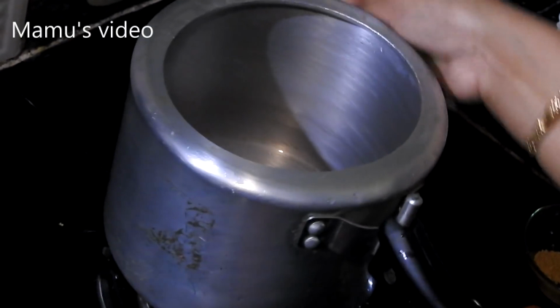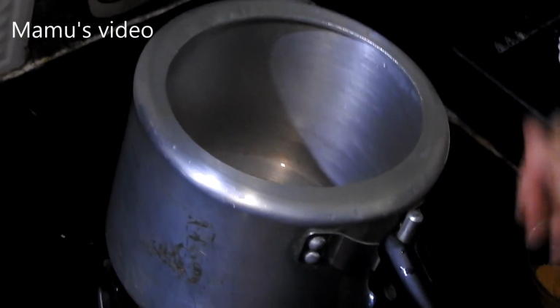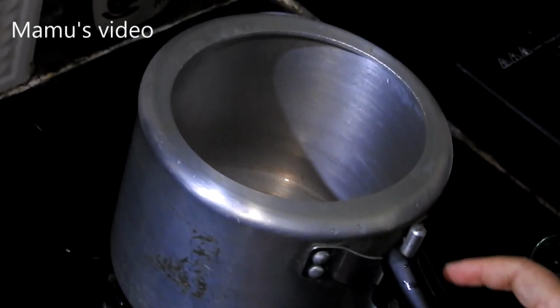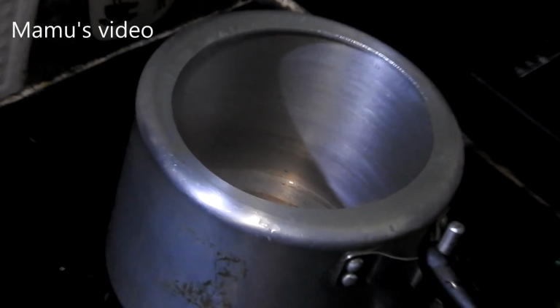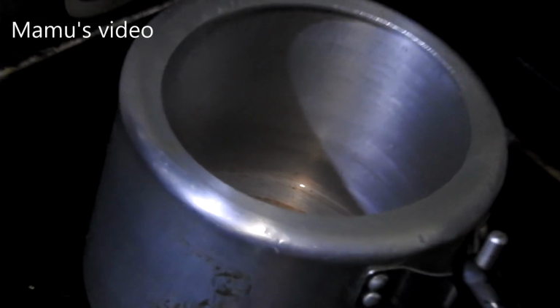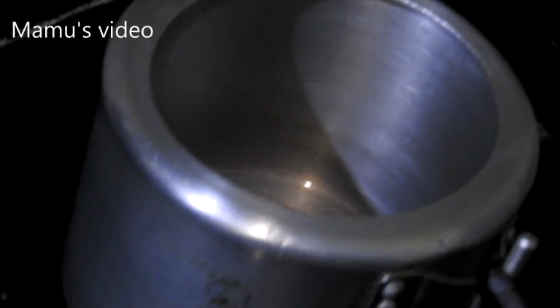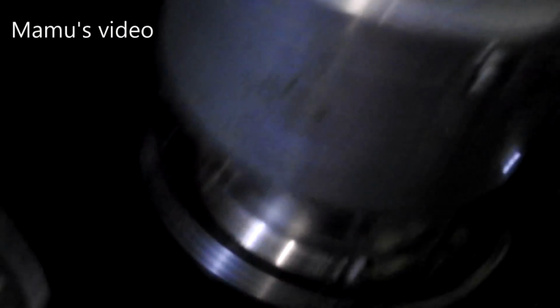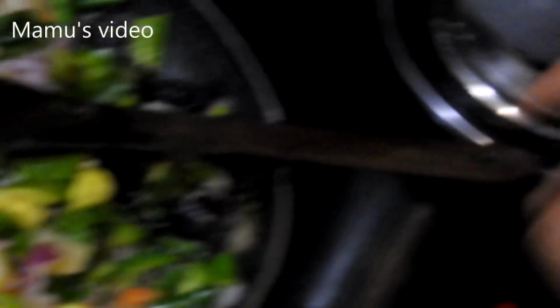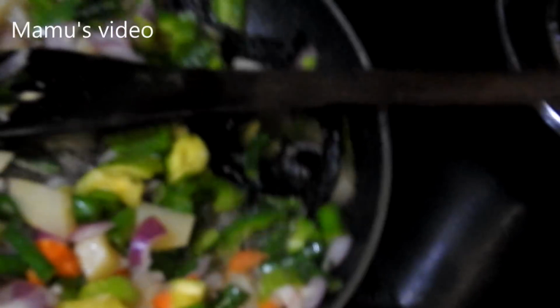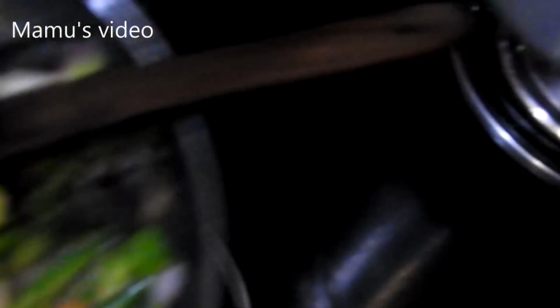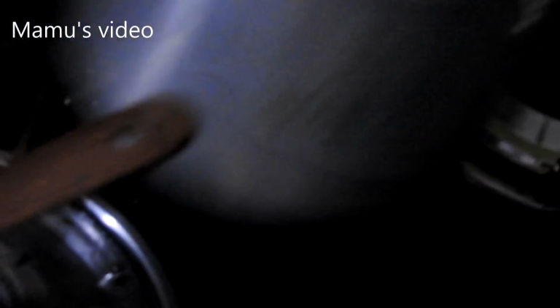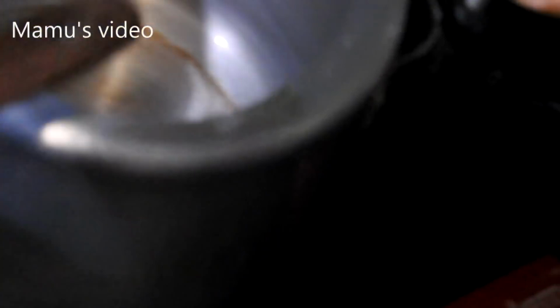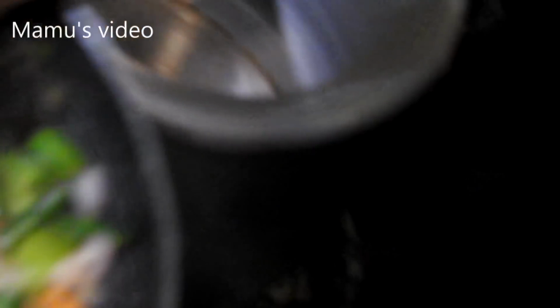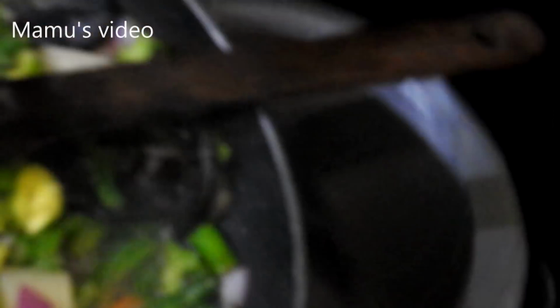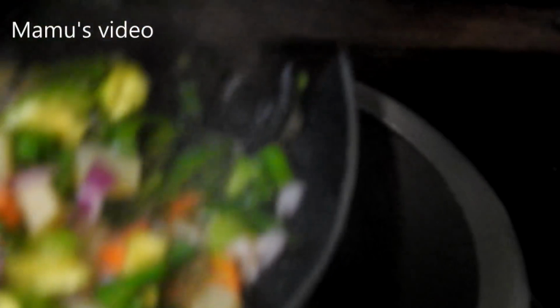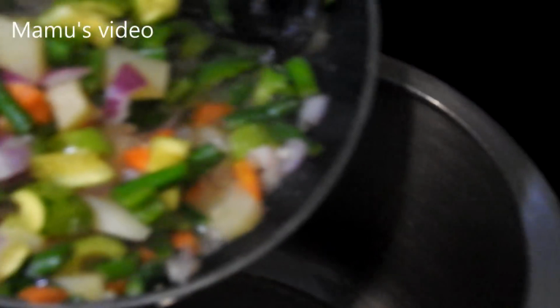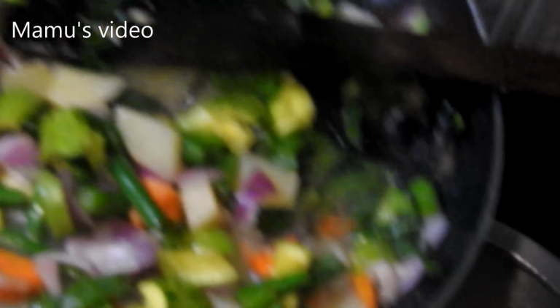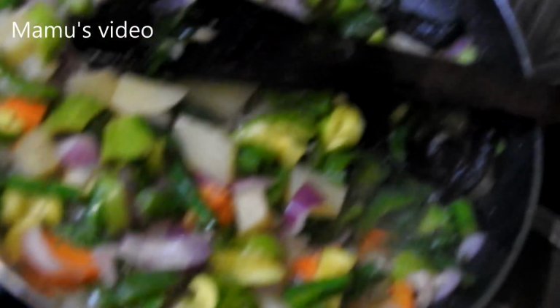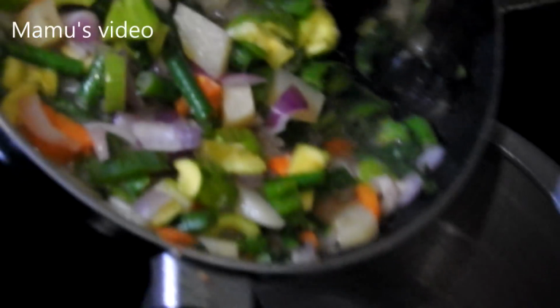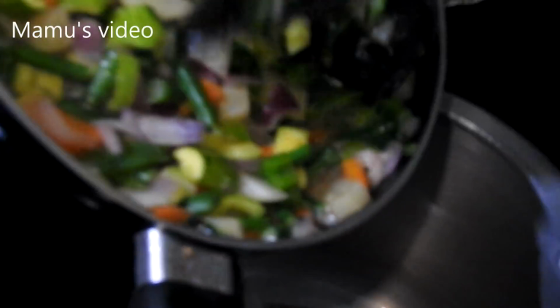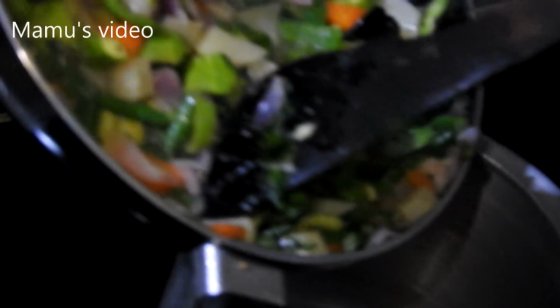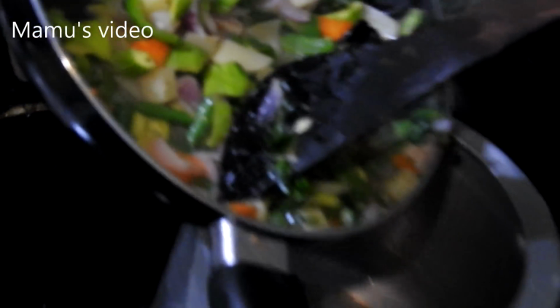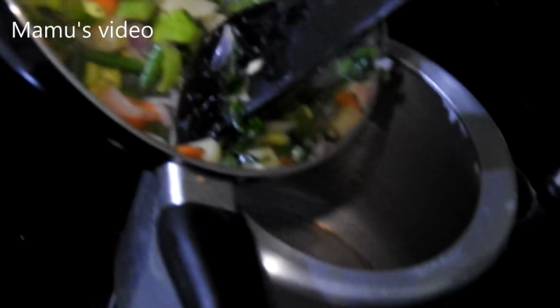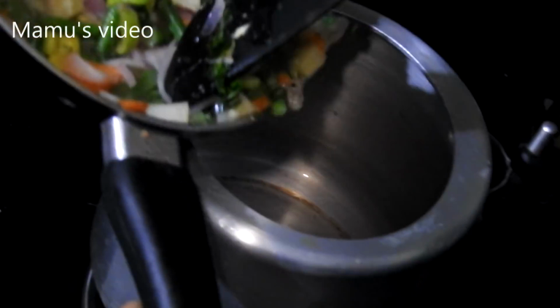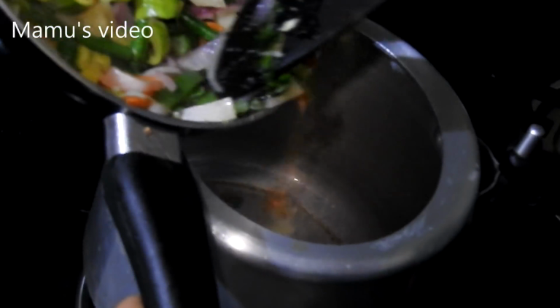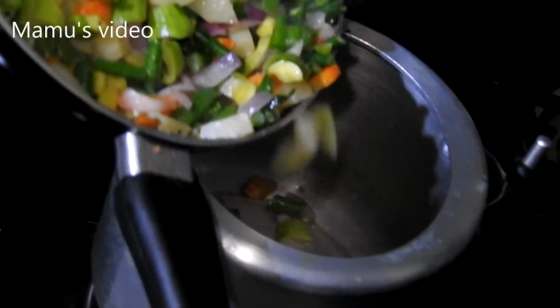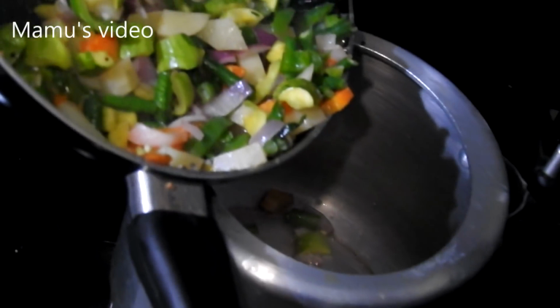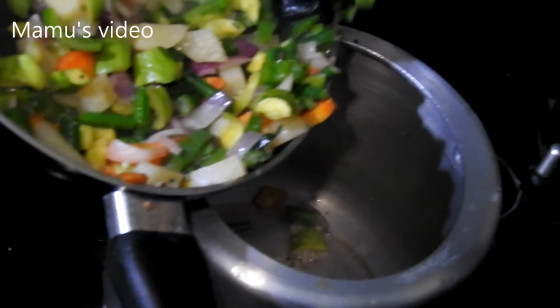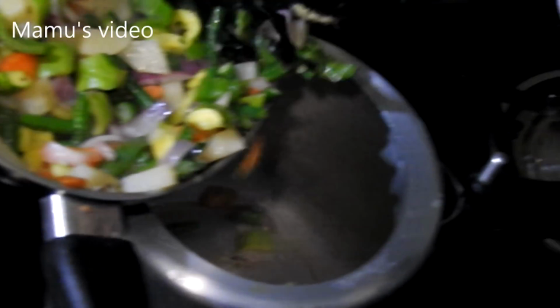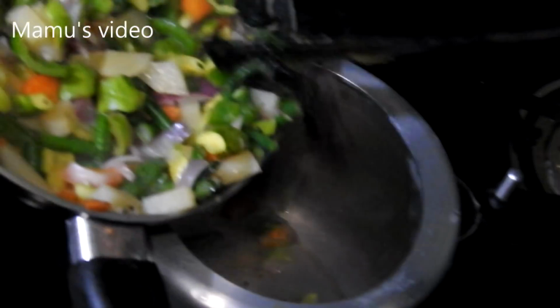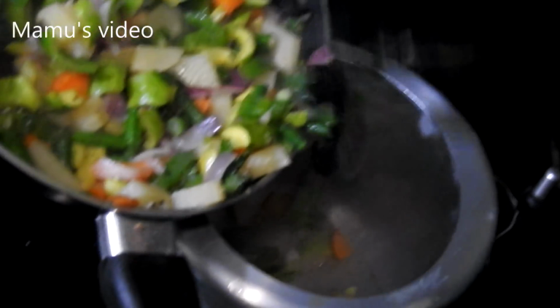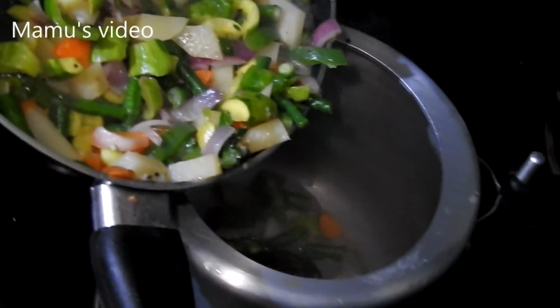After it is fried for 5 minutes, boil it in a pressure cooker and give at least 7 whistles.